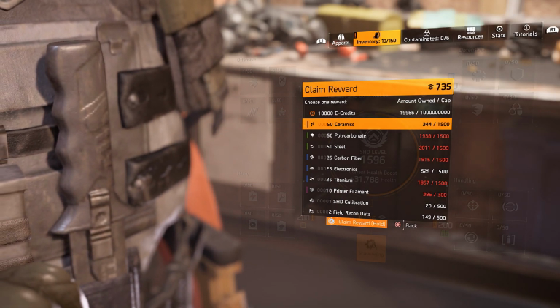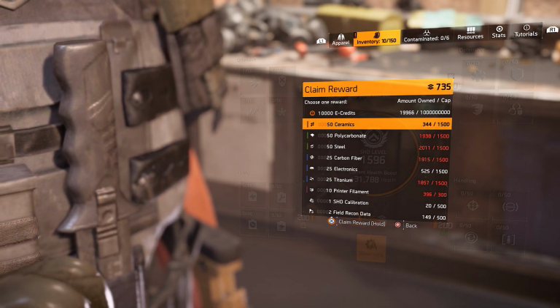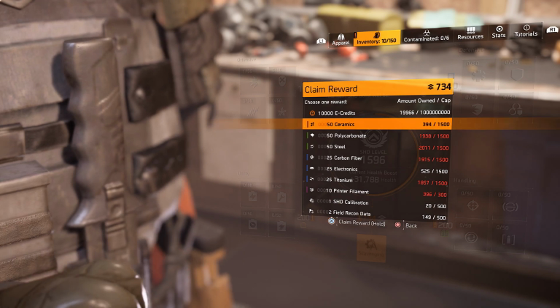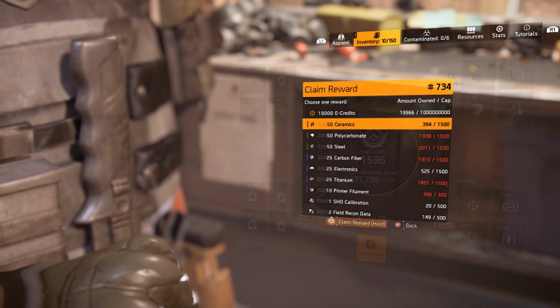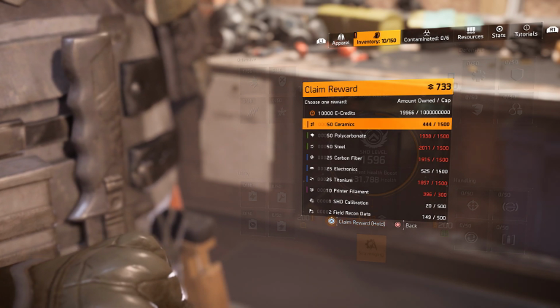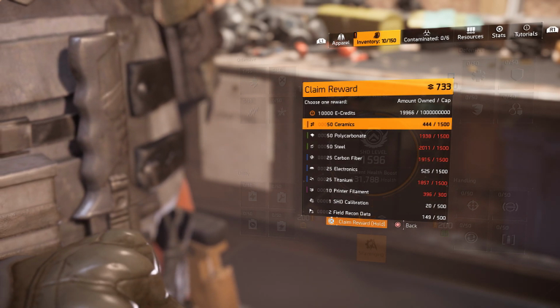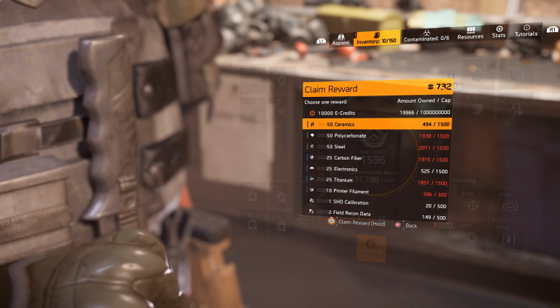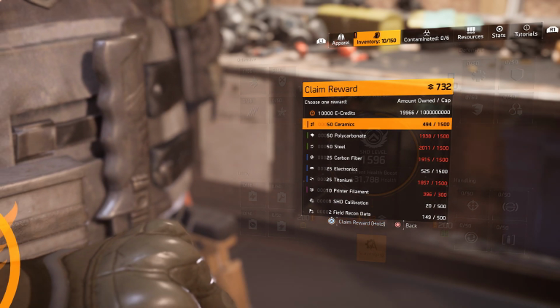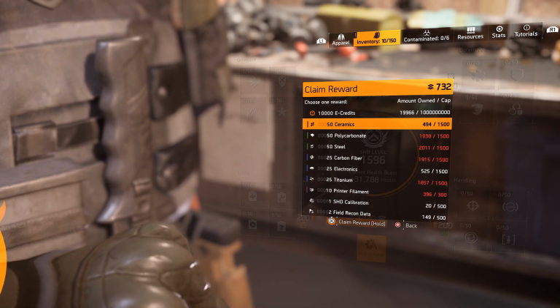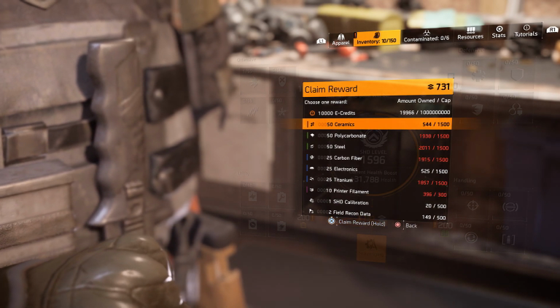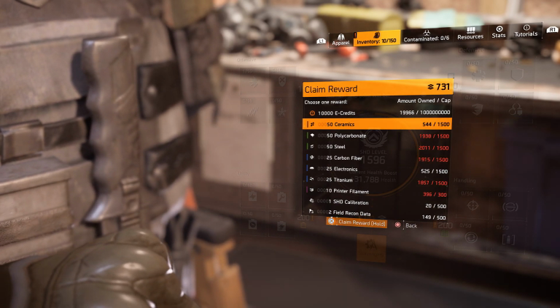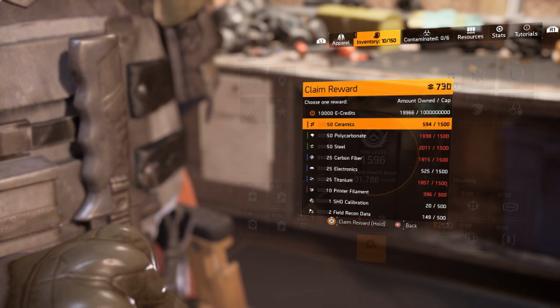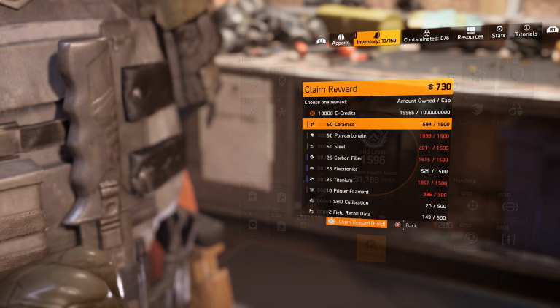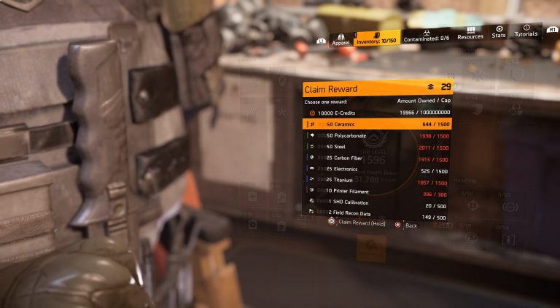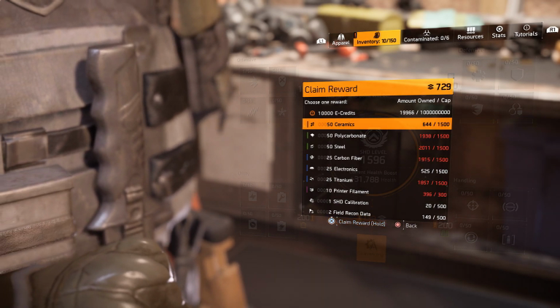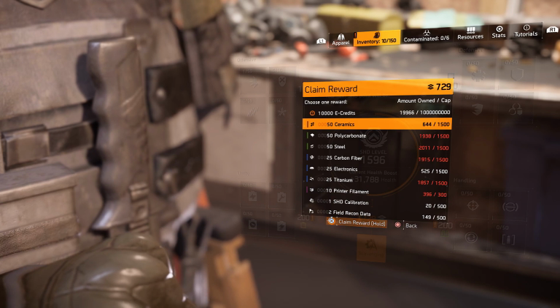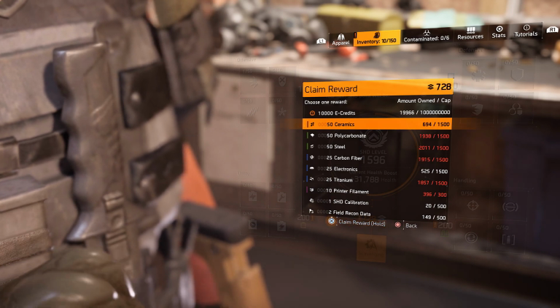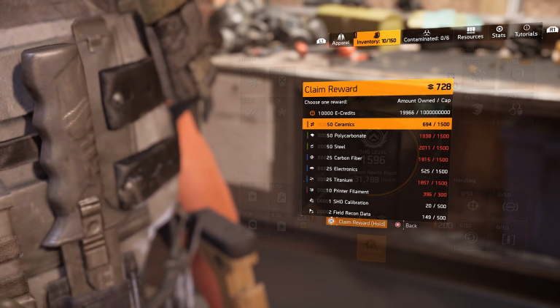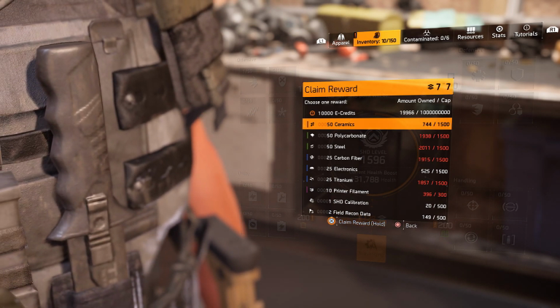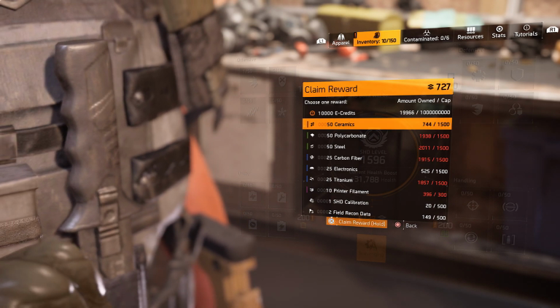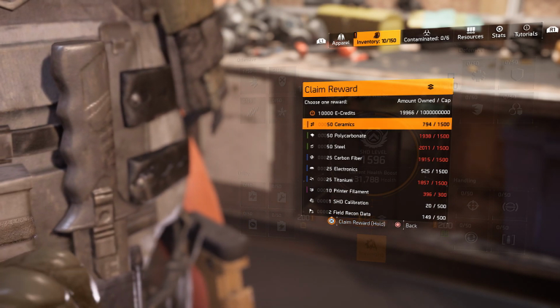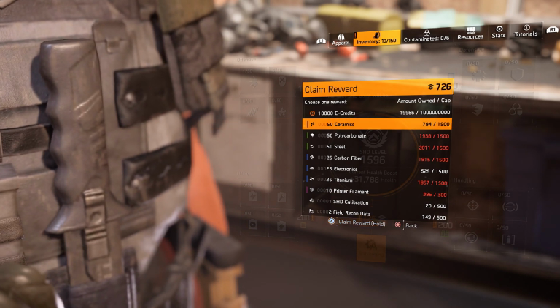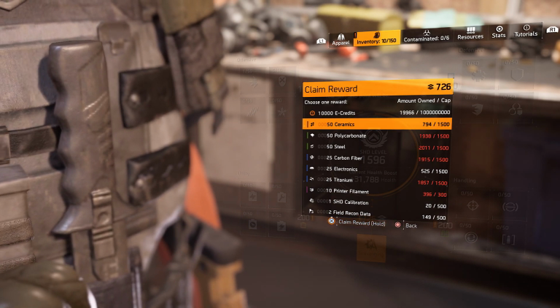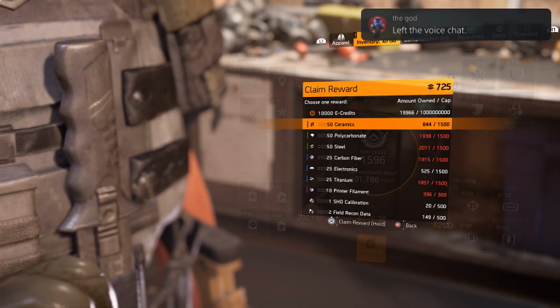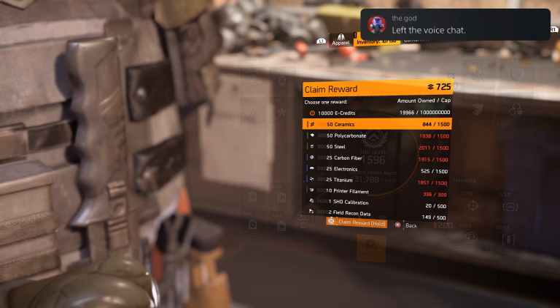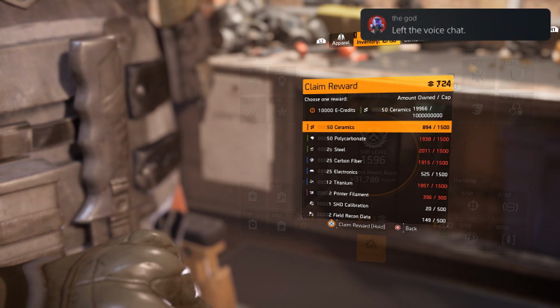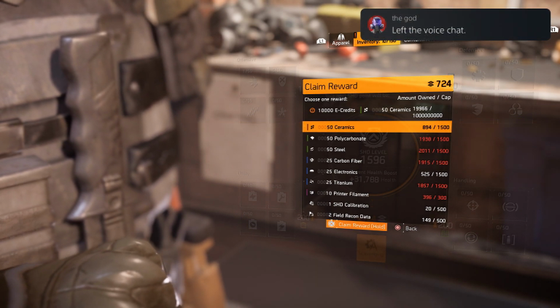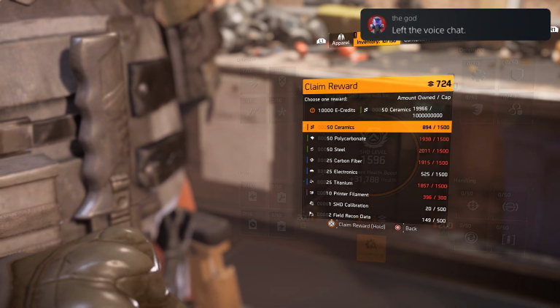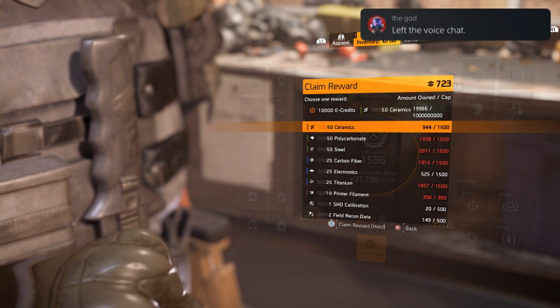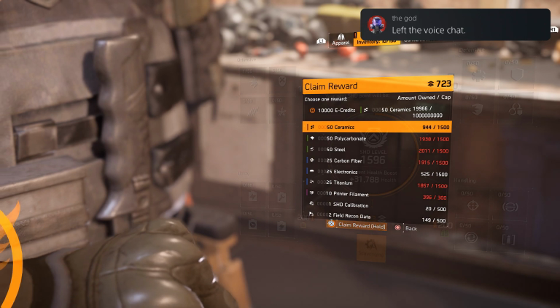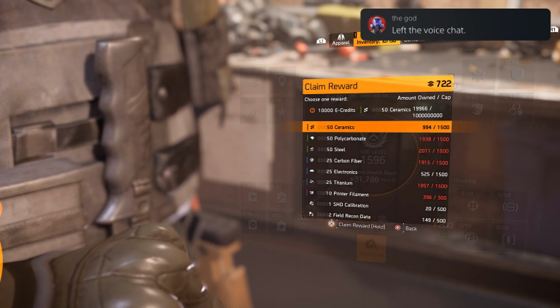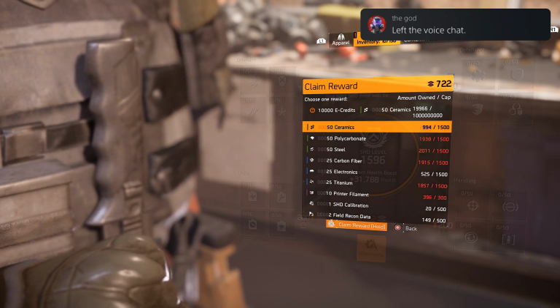When I need more of any of this I simply log into this character and get them. And then when I run out of levels I simply delete the character and go again. Three hours later I'll have all these scavenging watch levels back and be able to spend them again.